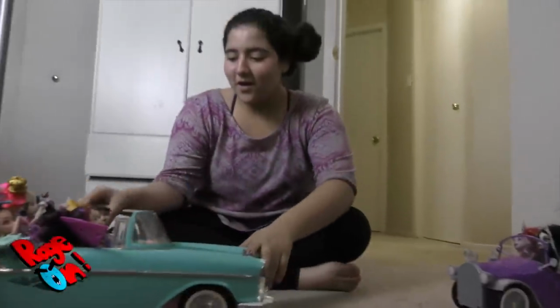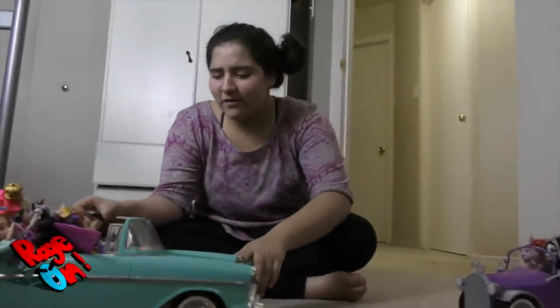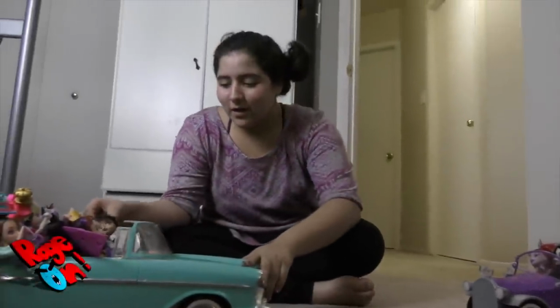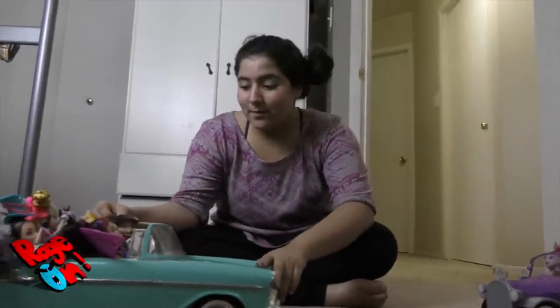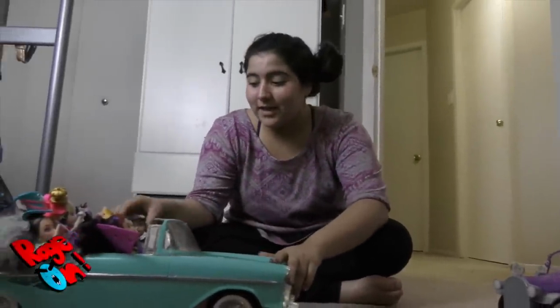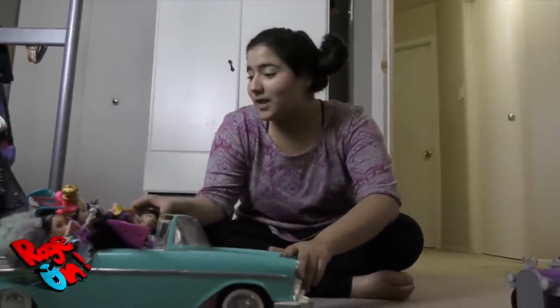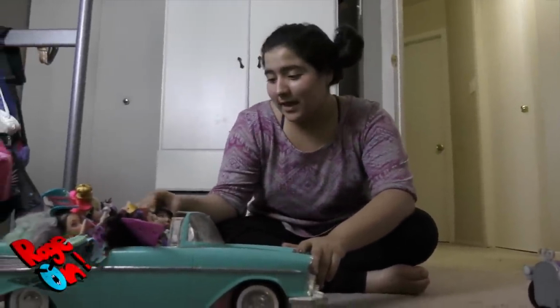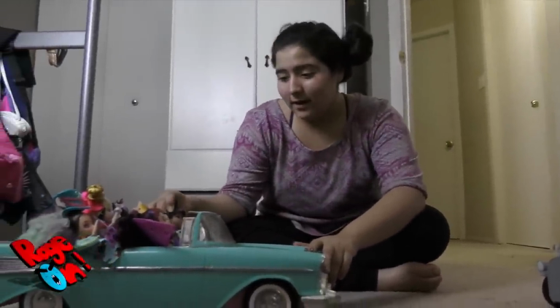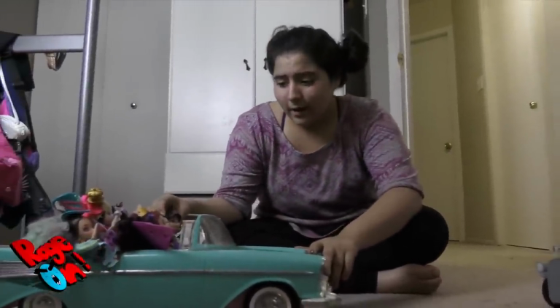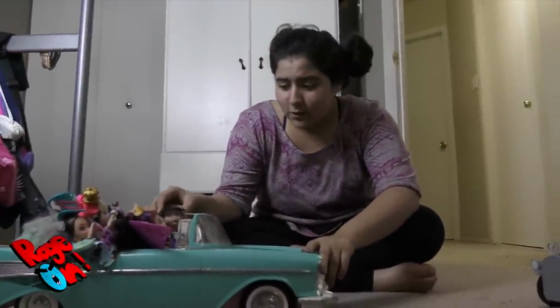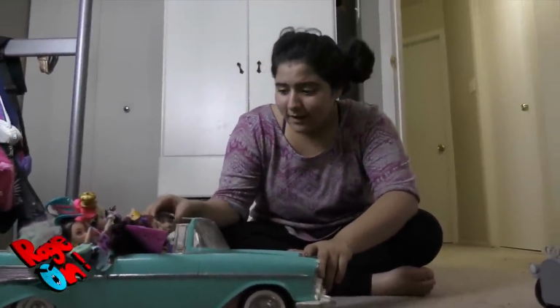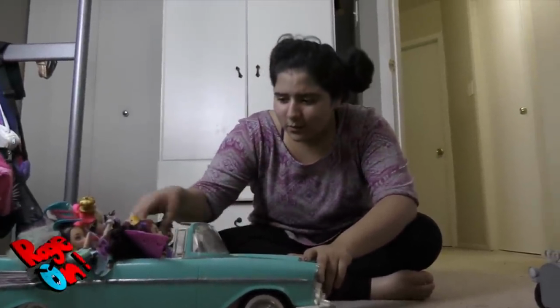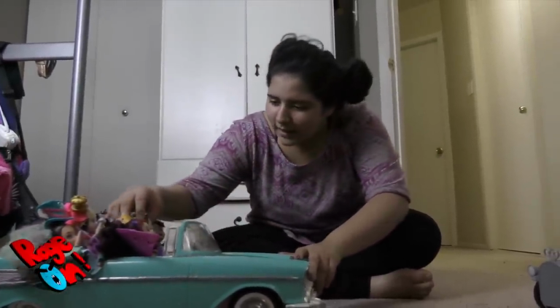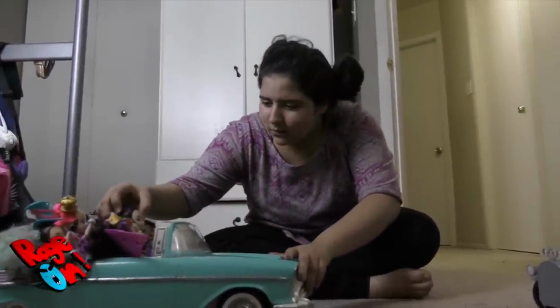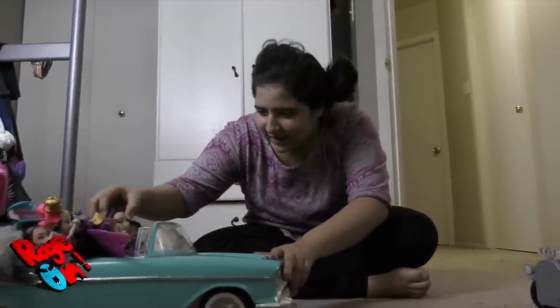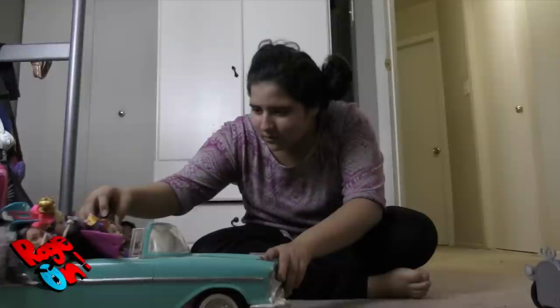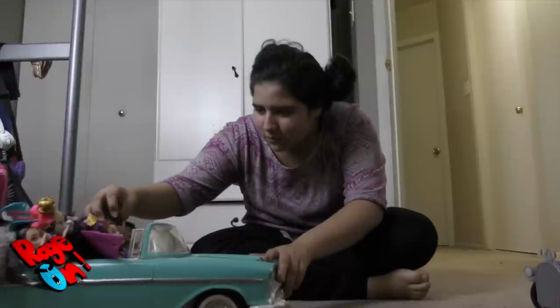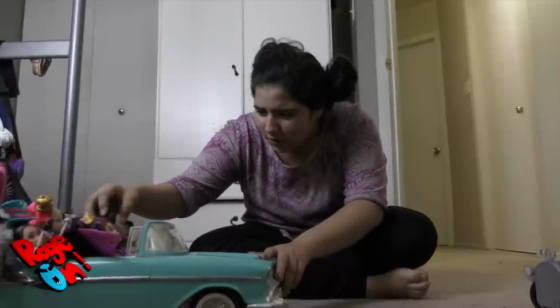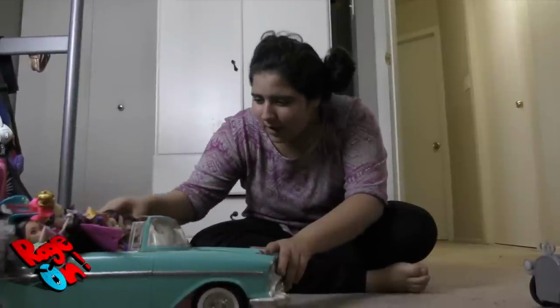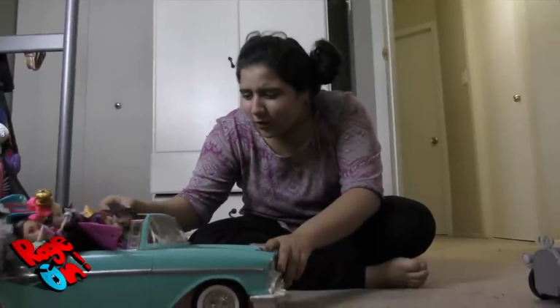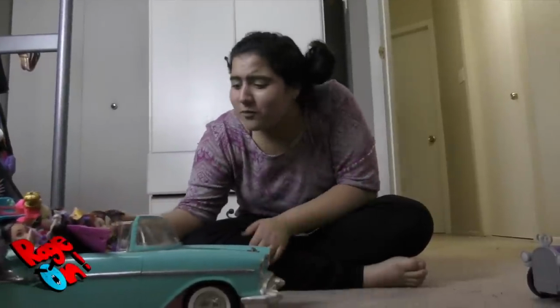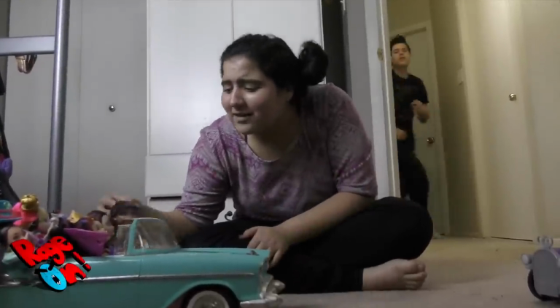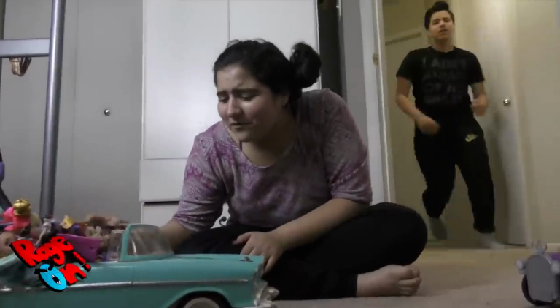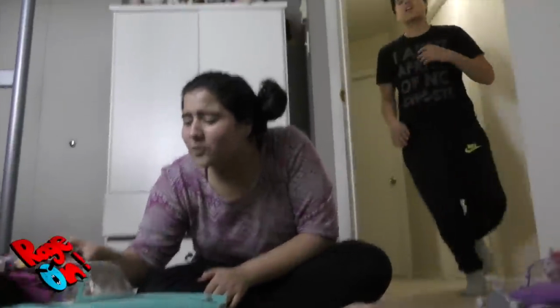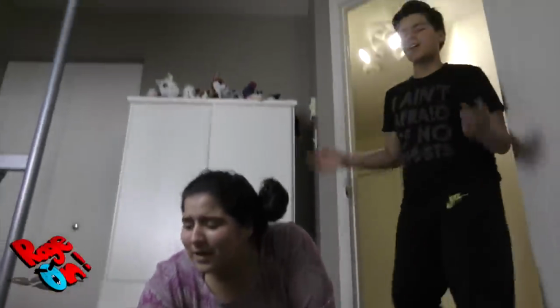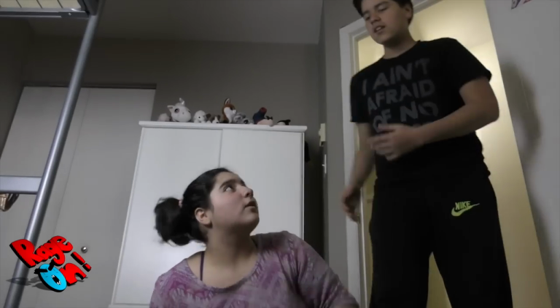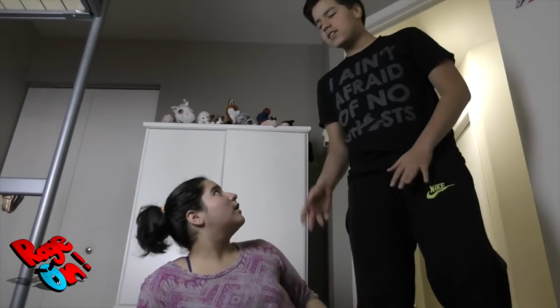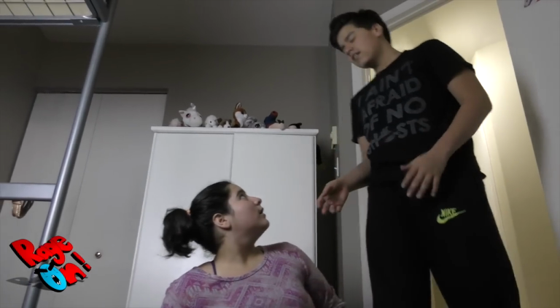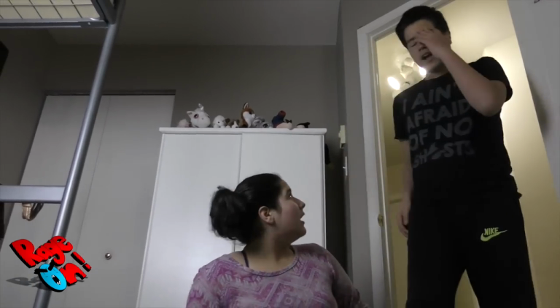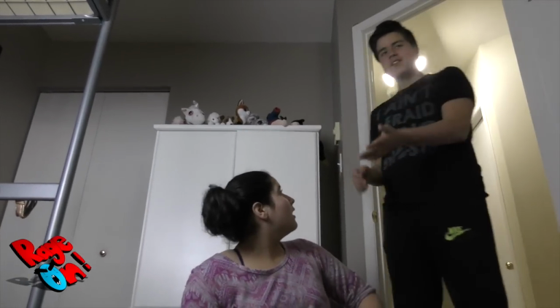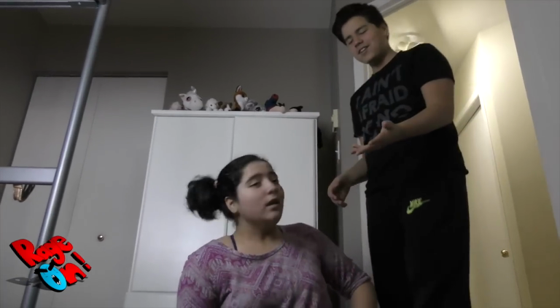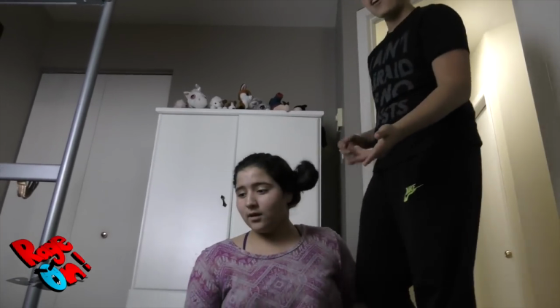Okay, everyone. Remember, today is Maria's birthday. Did you bring the gift? What gift? No. I told you to bring the gift, you stupid... Pisa! Pisa! I need your car.